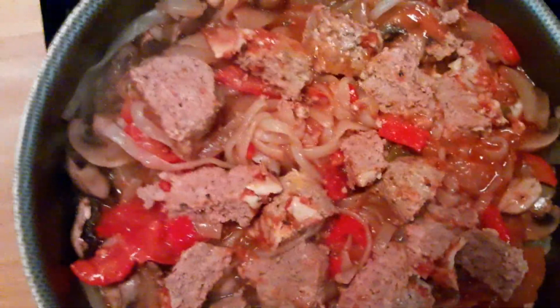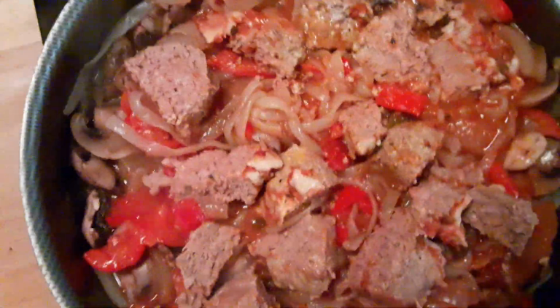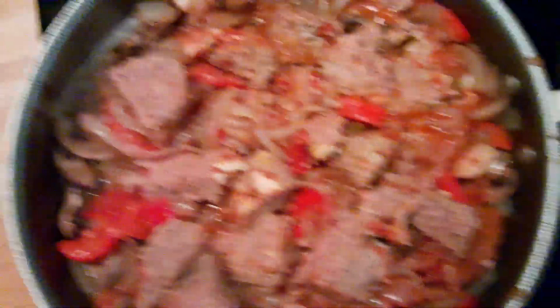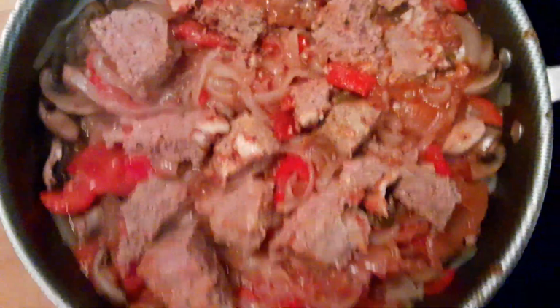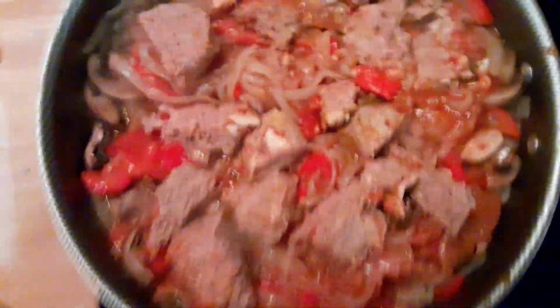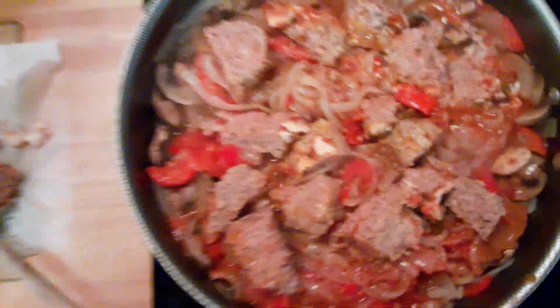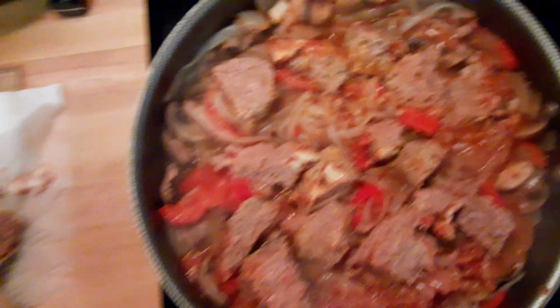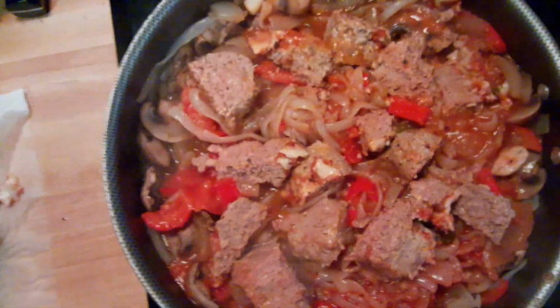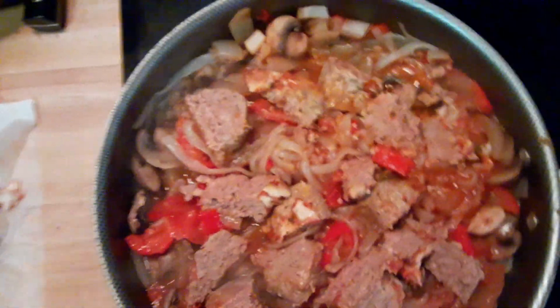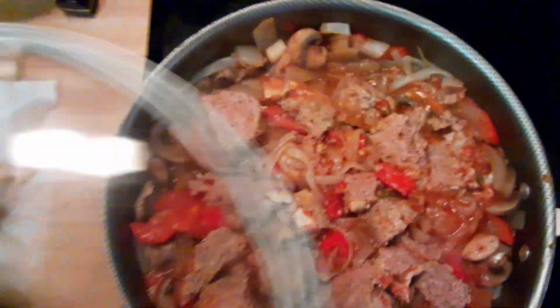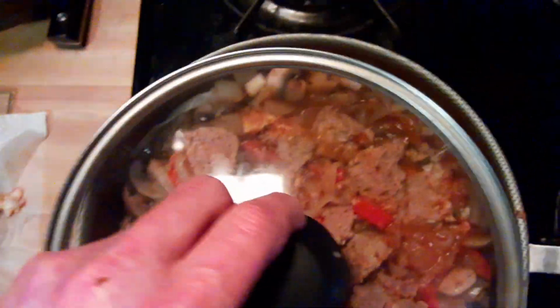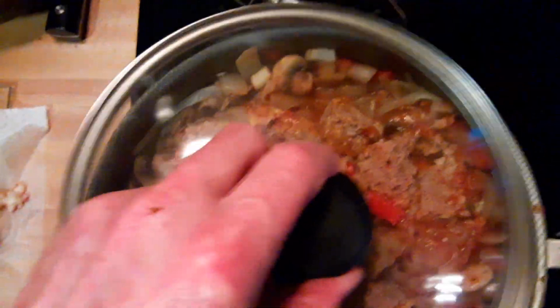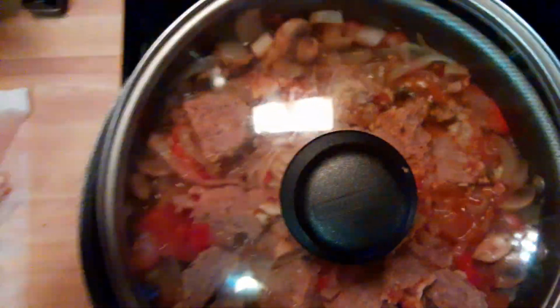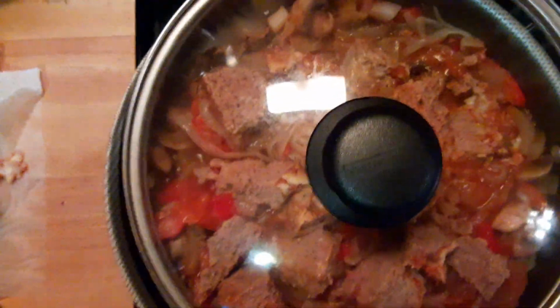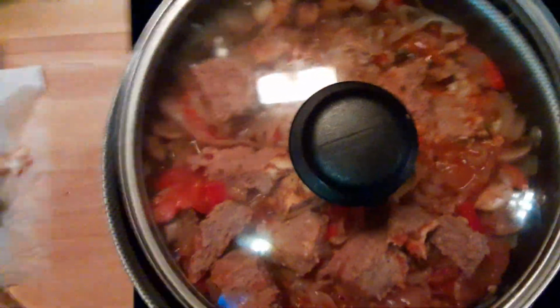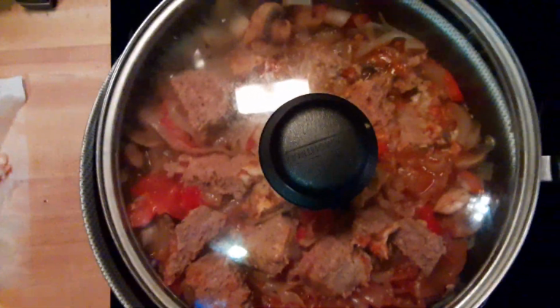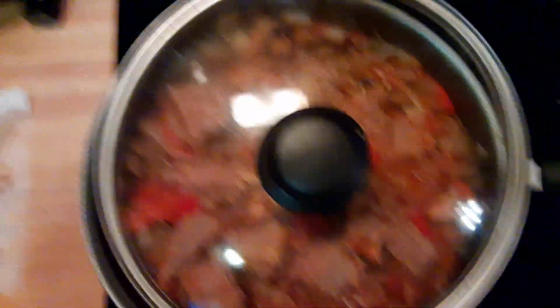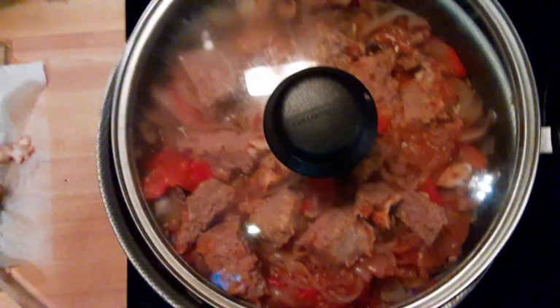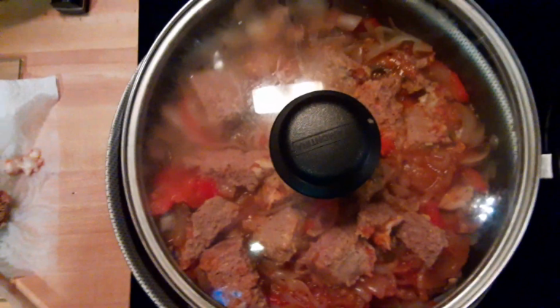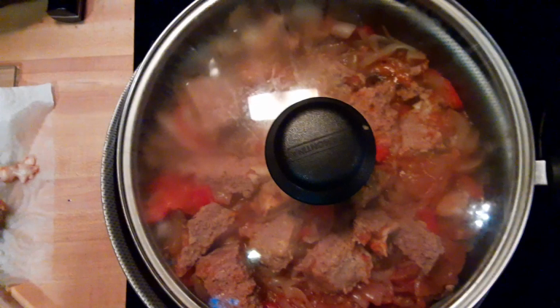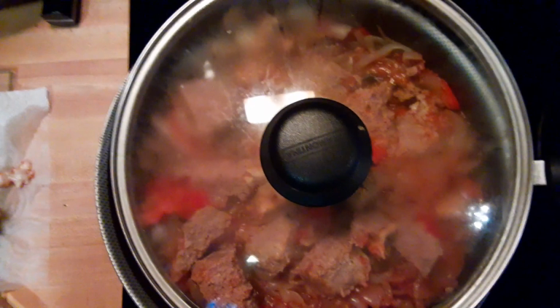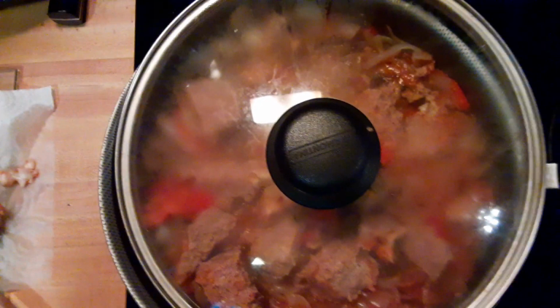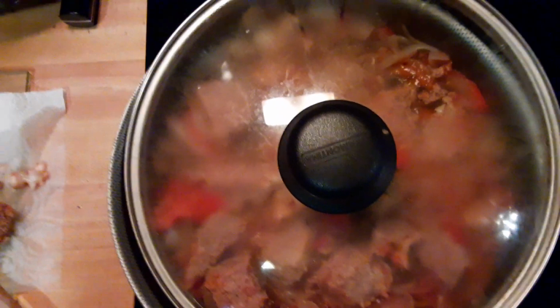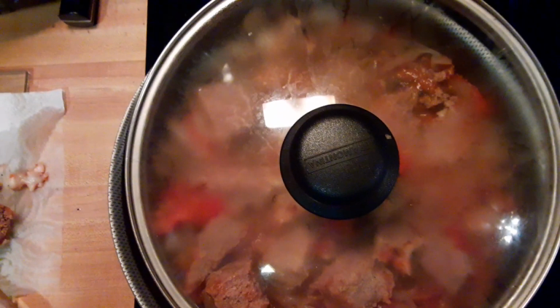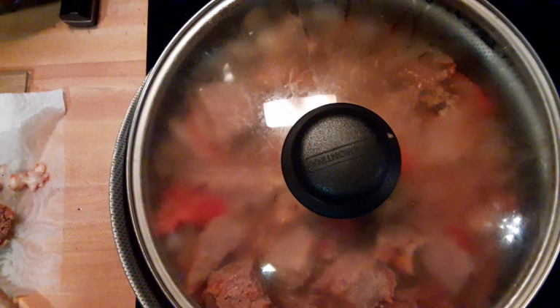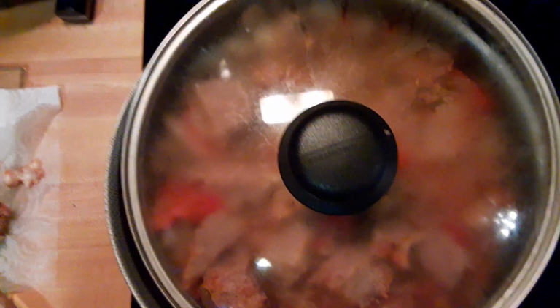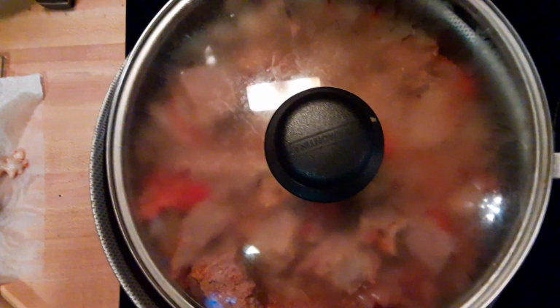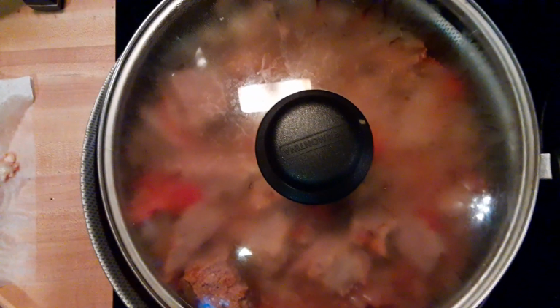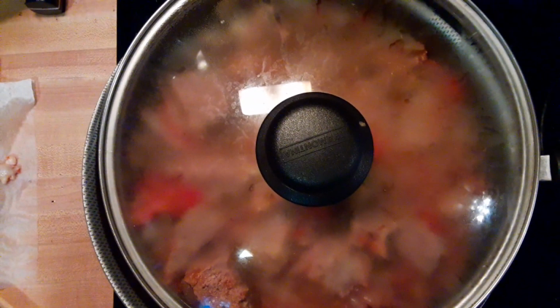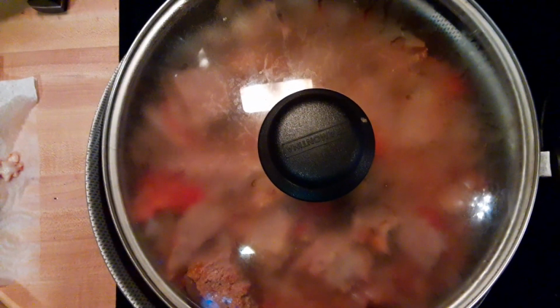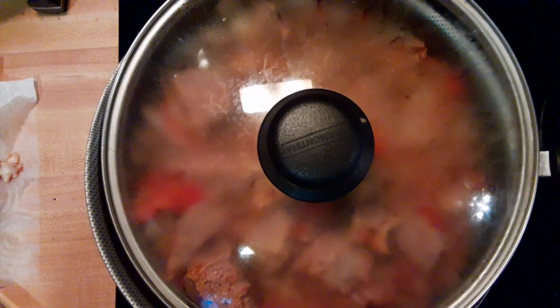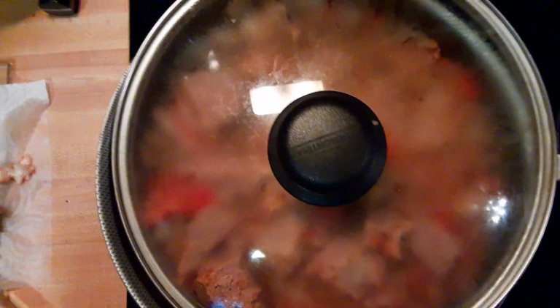And then we're going to put a lid on this and let it finish cooking. You can see right through the lid. And there you have it — nice Italian on a carb budget.